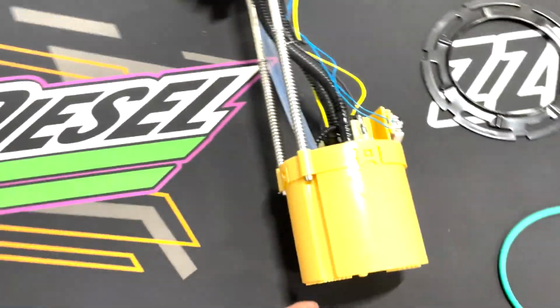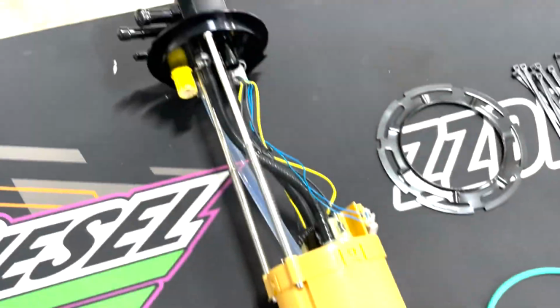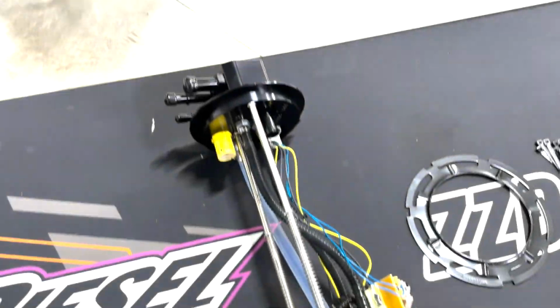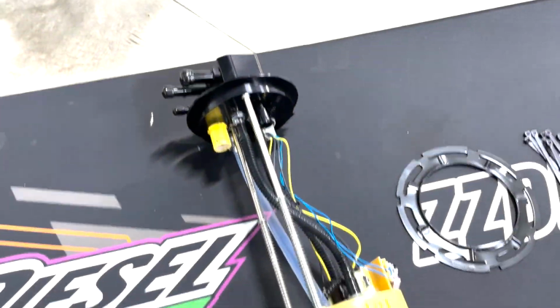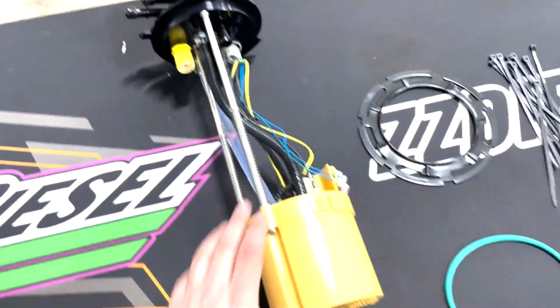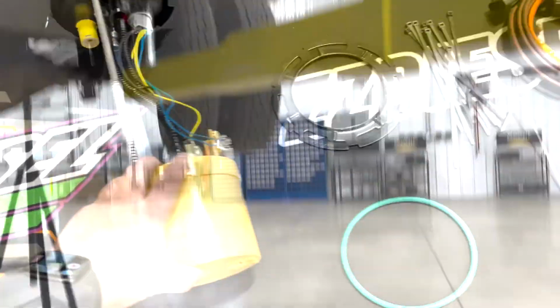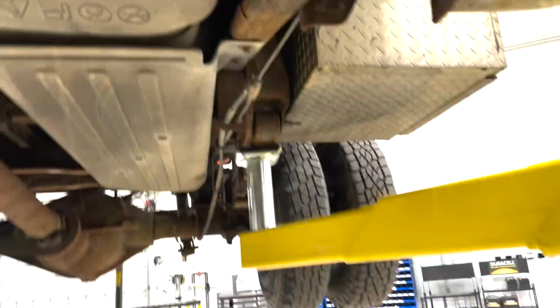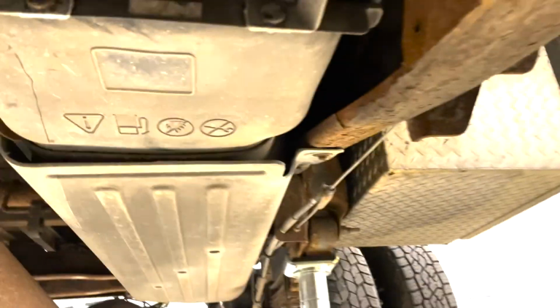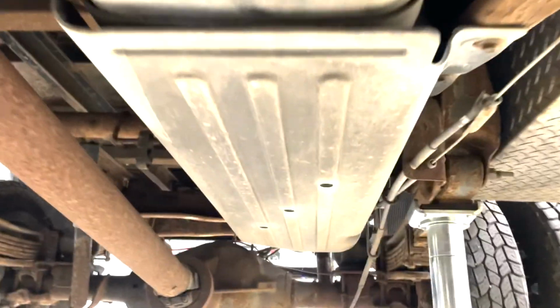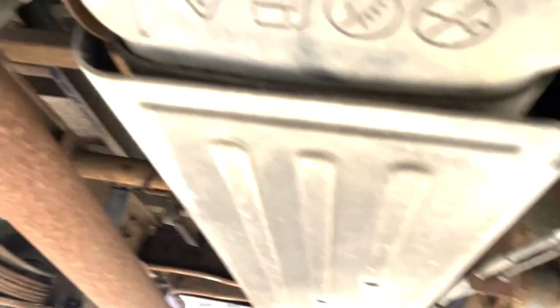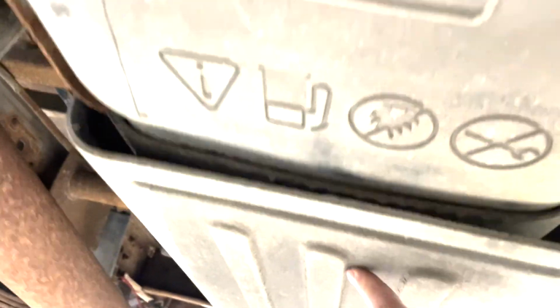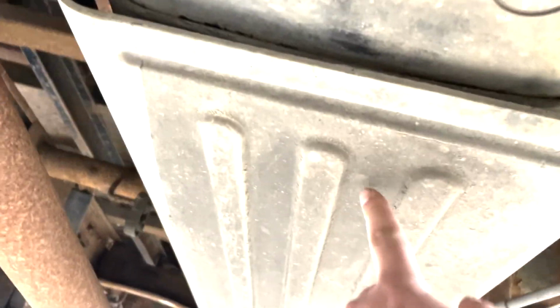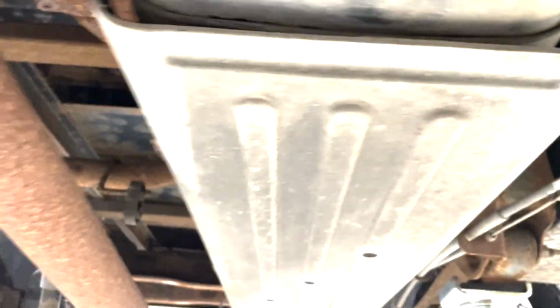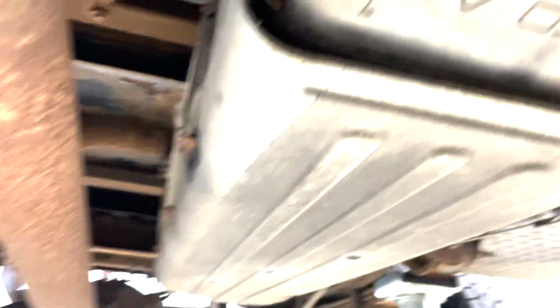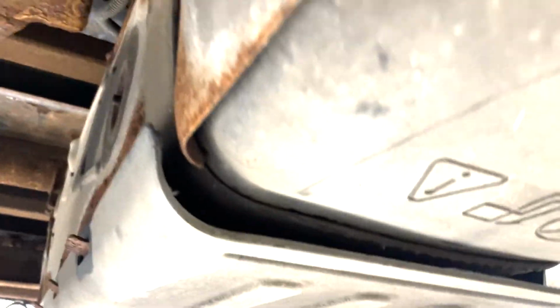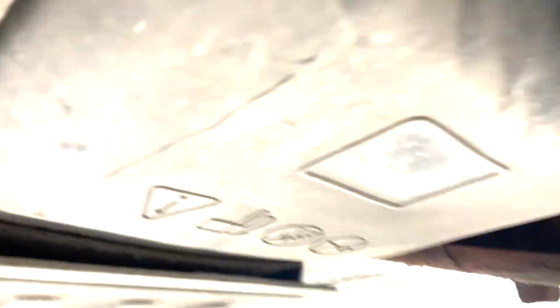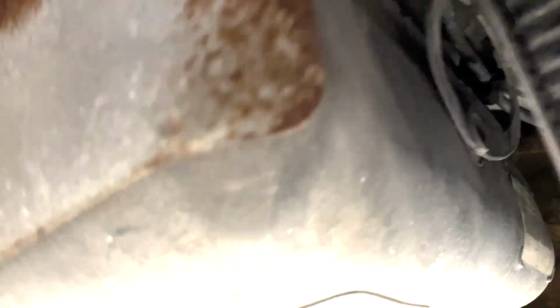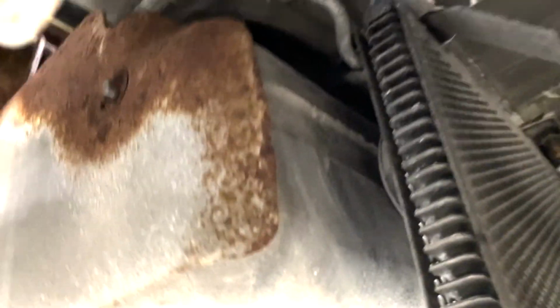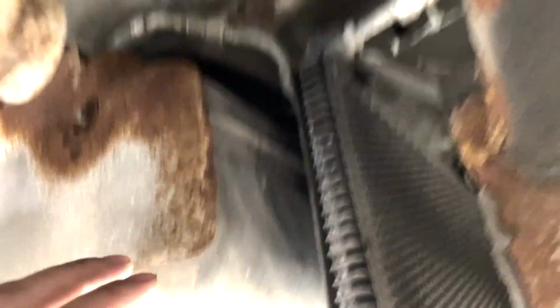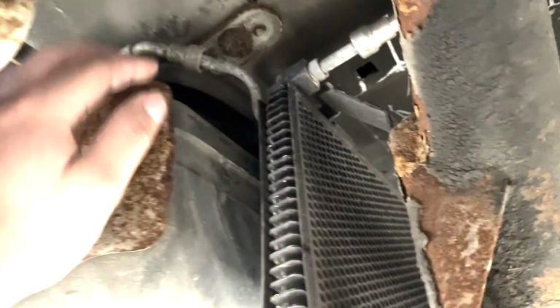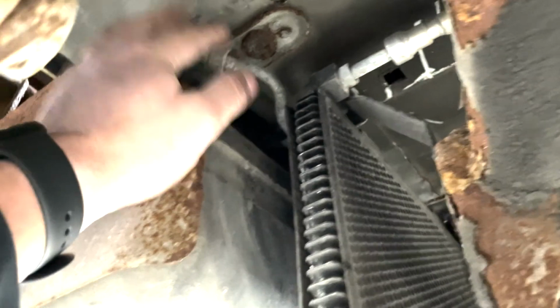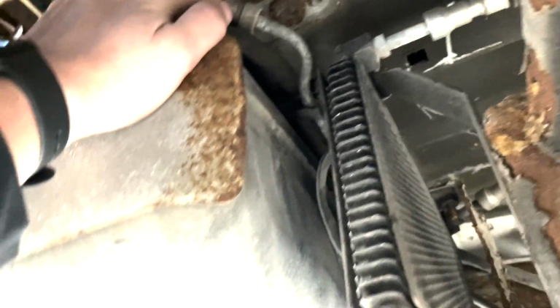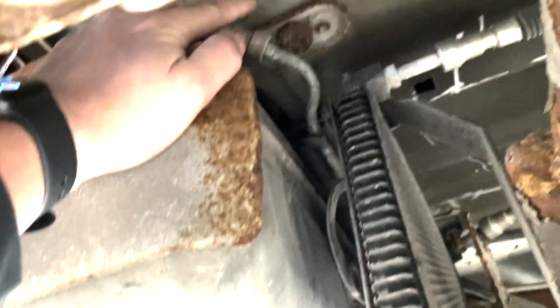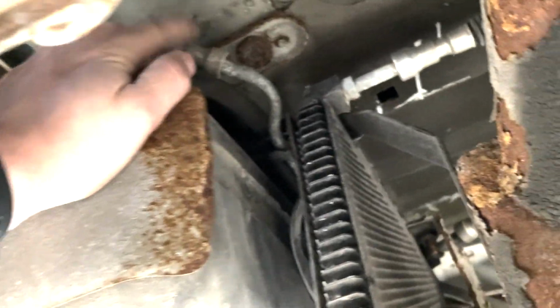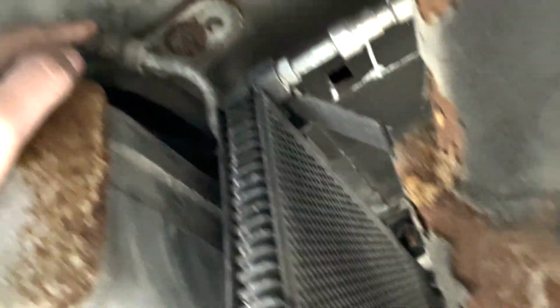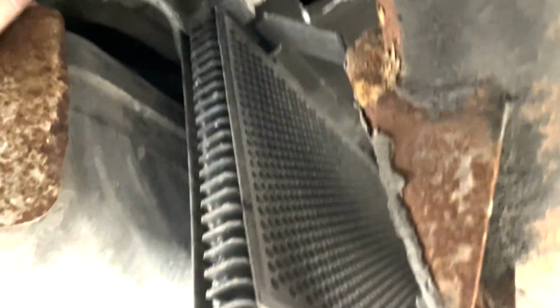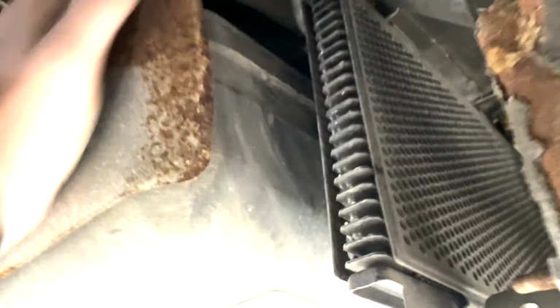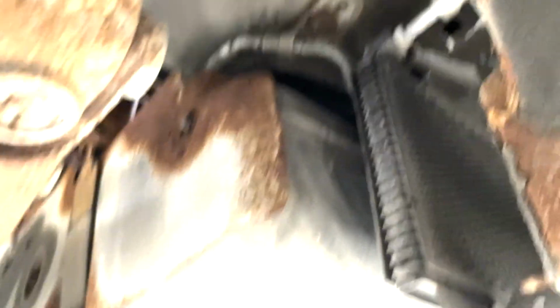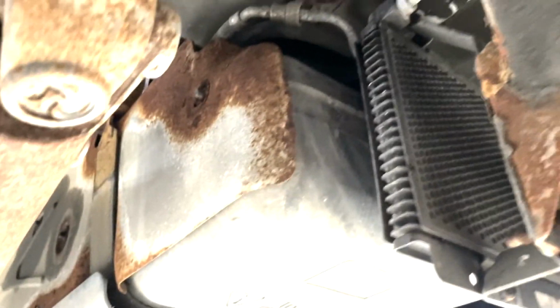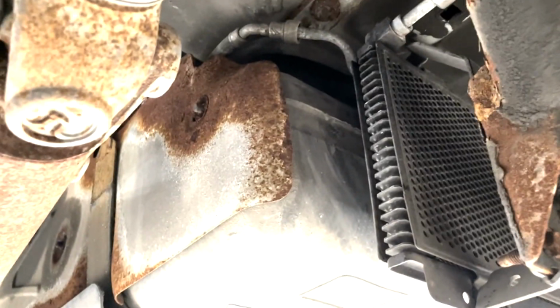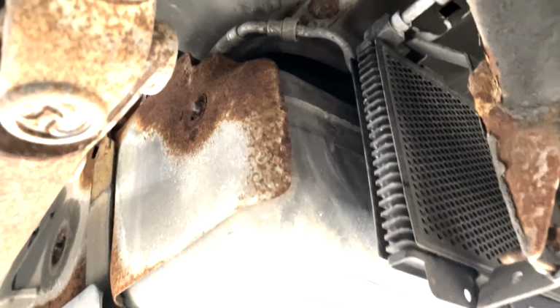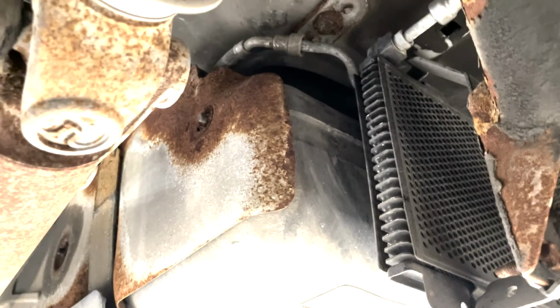Here is the Power Flow pump. We're going to start by removing this shield right here, then take the fuel lines apart up here. There's going to be two of them, and then we'll get the straps off and start dropping this tank.